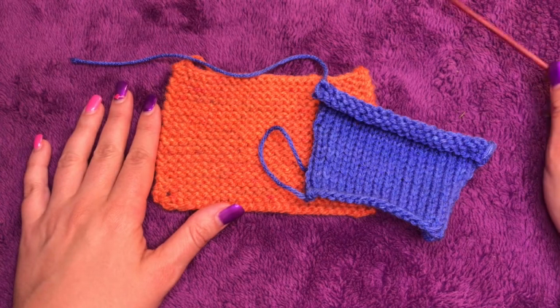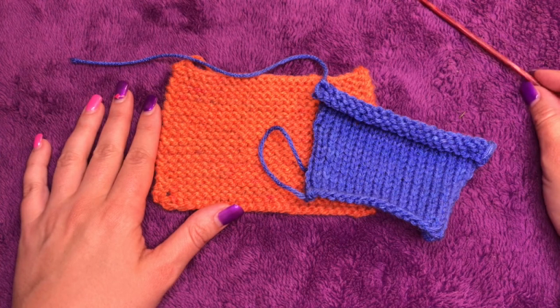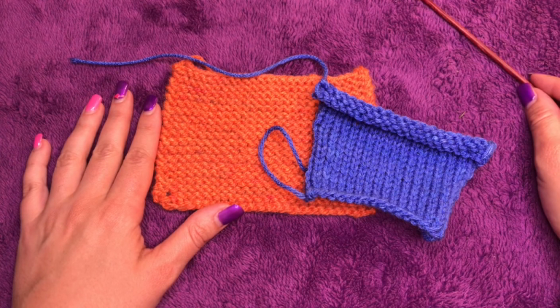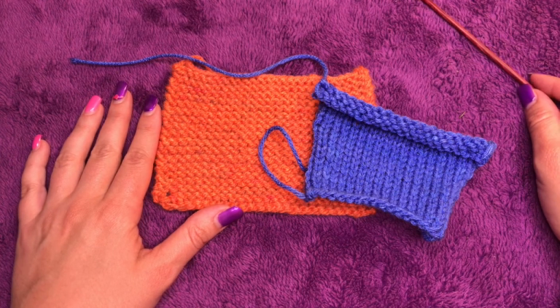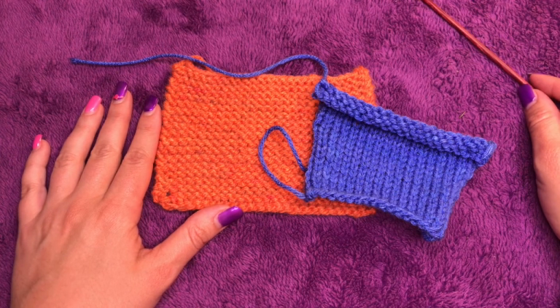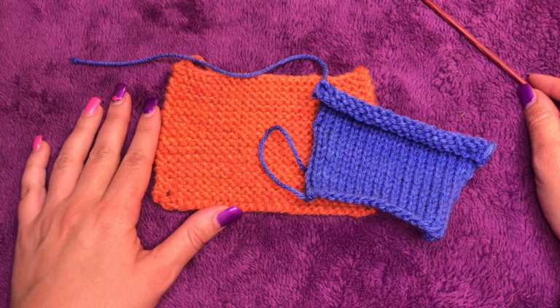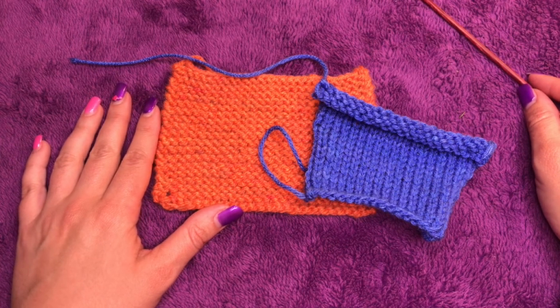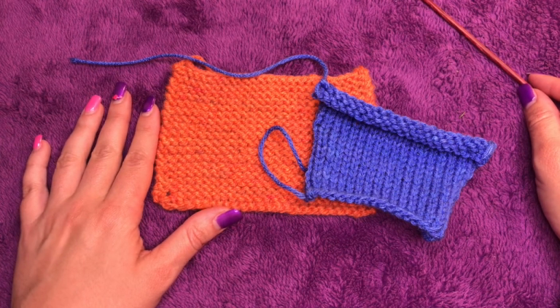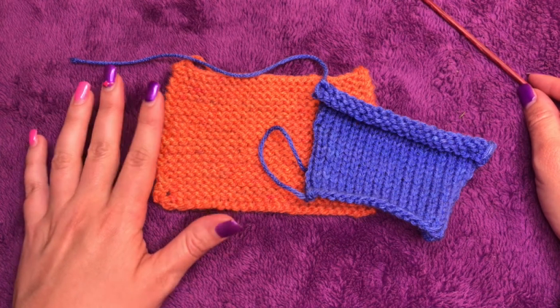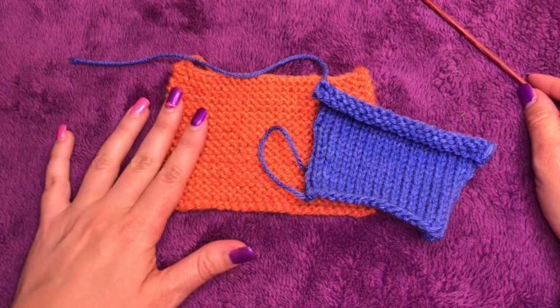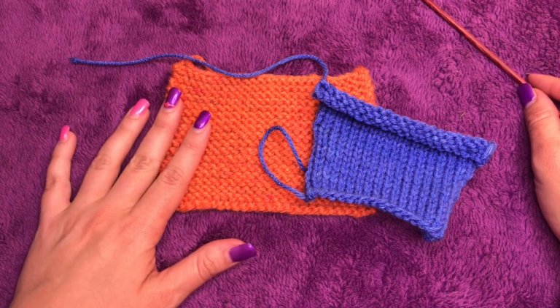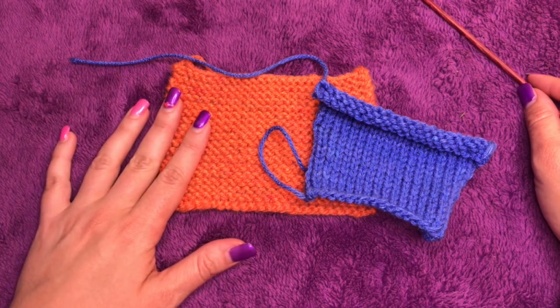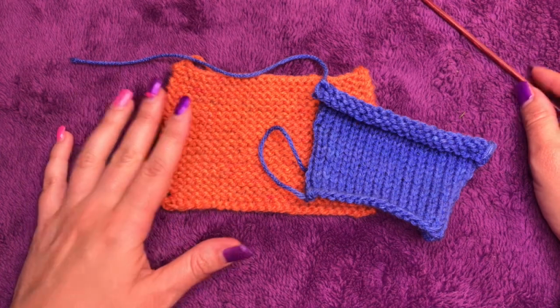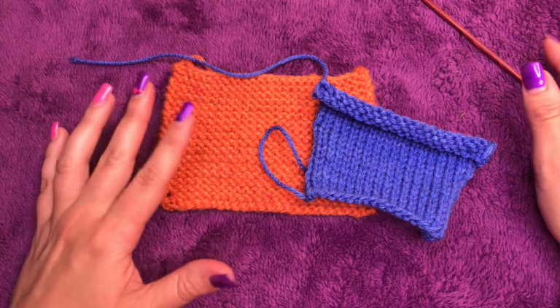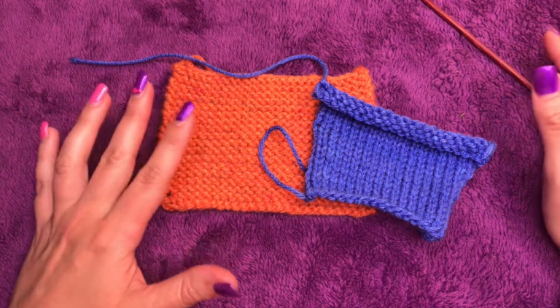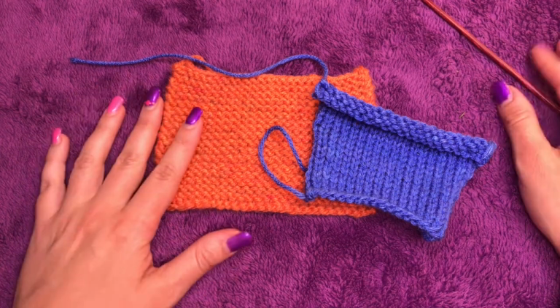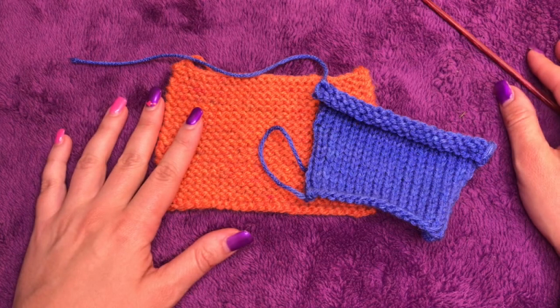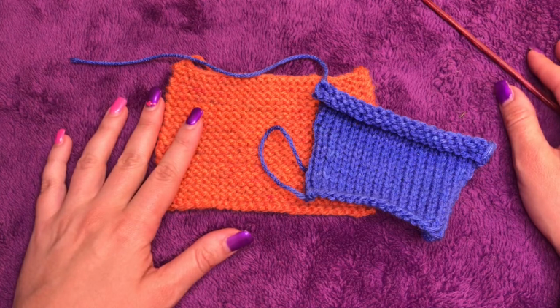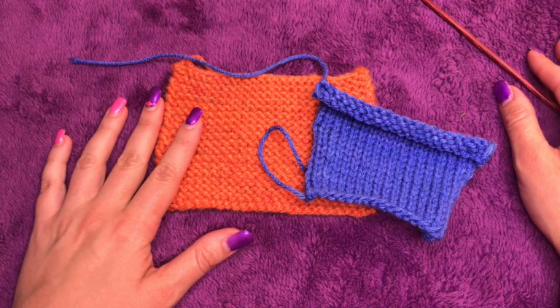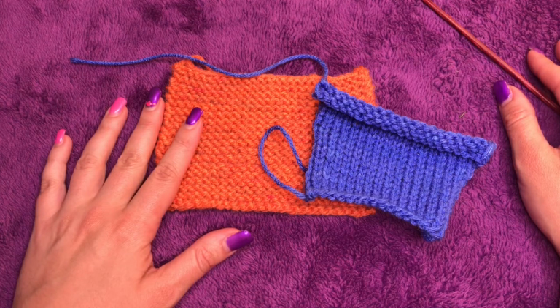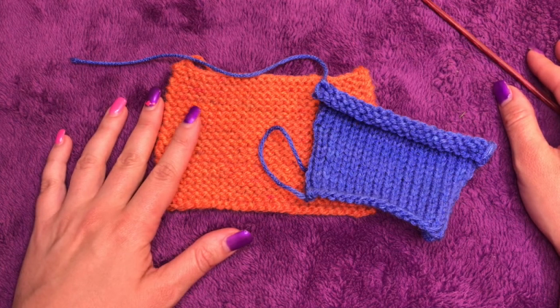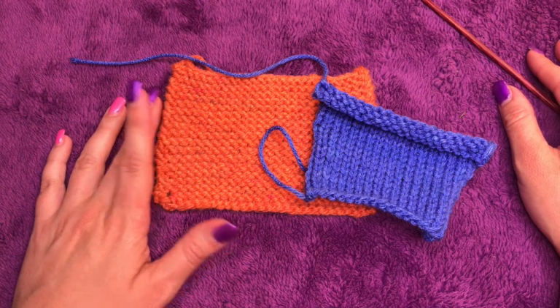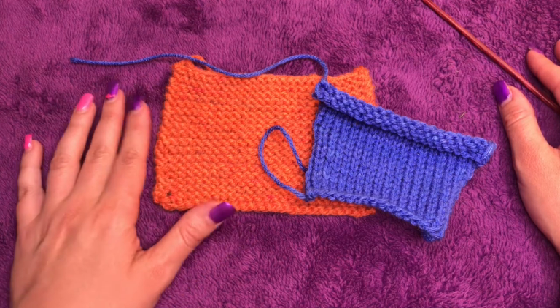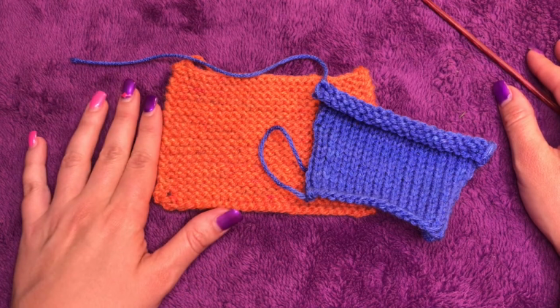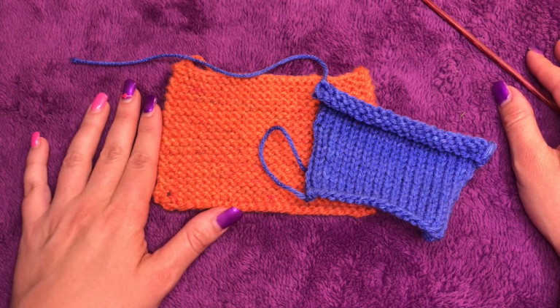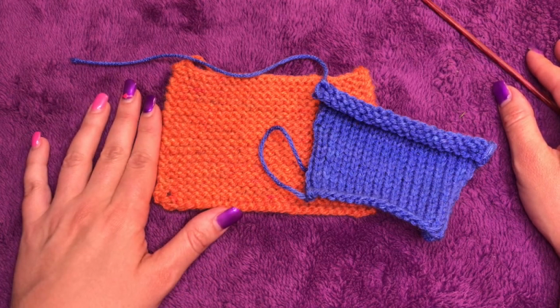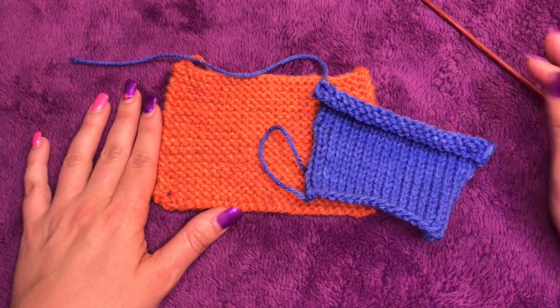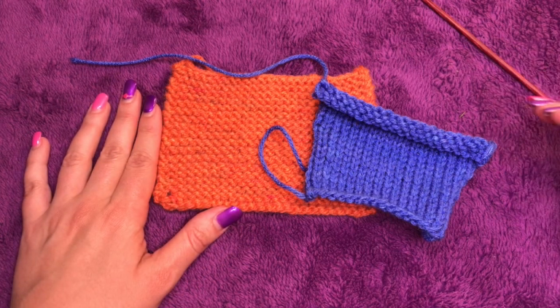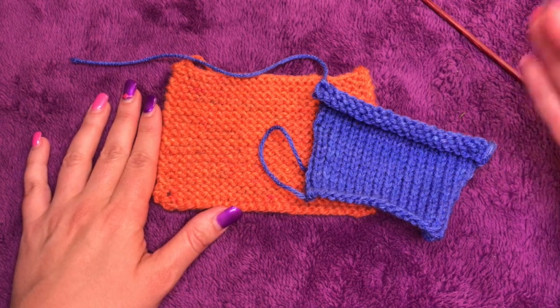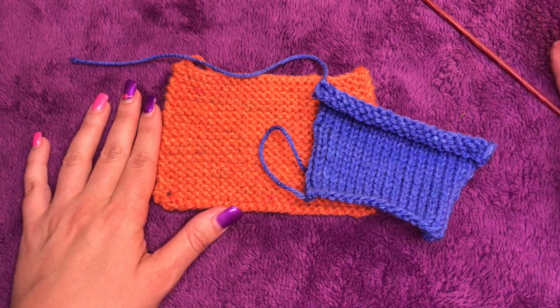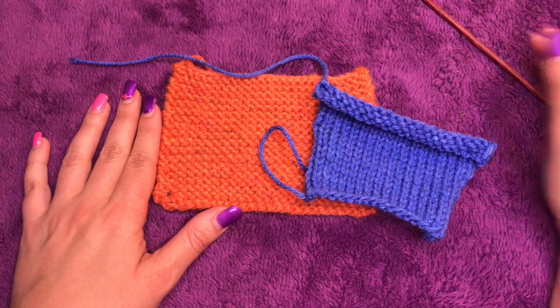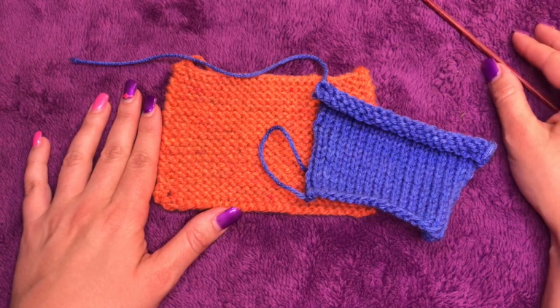Now we're getting into the fun part. You're going to start to knit swatches, and this is mostly just to practice your knit and purl stitches and also your pattern reading. Then I'll get you ready to actually knit a scarf.